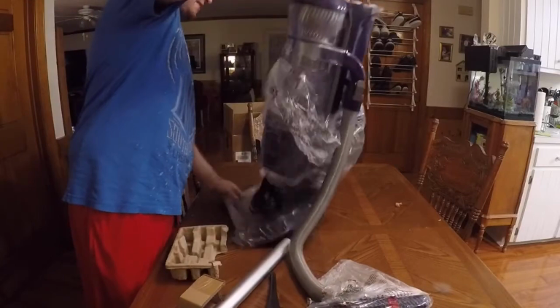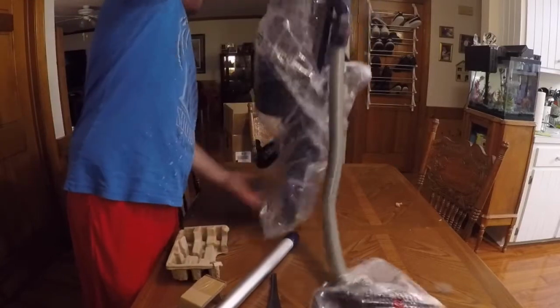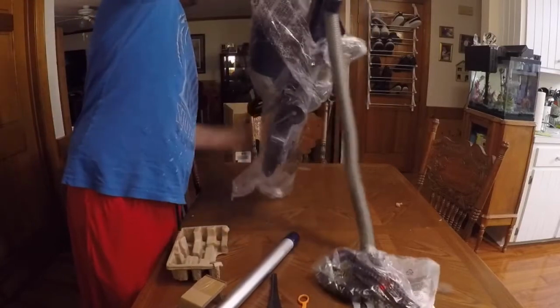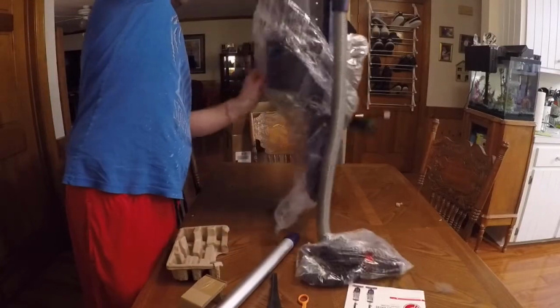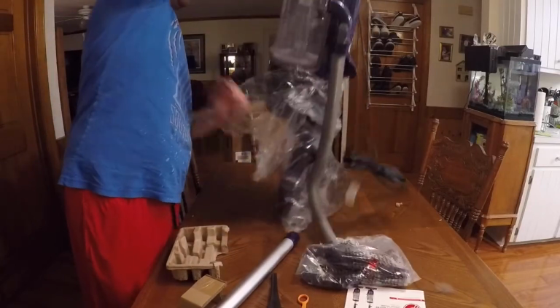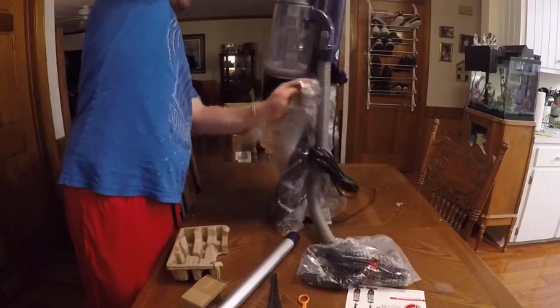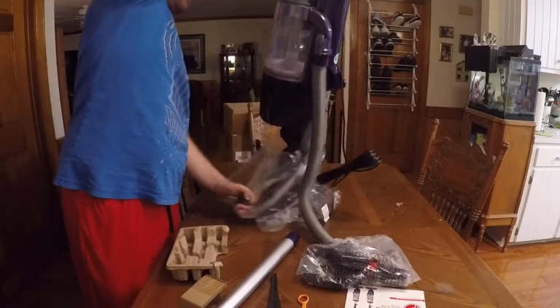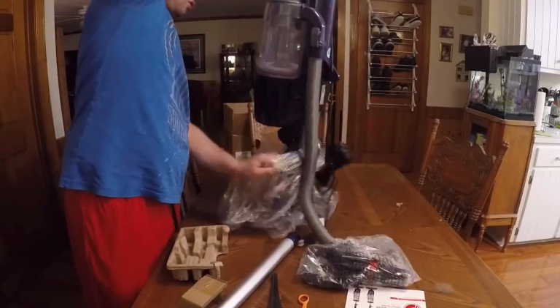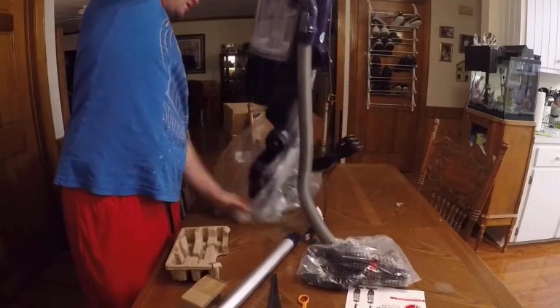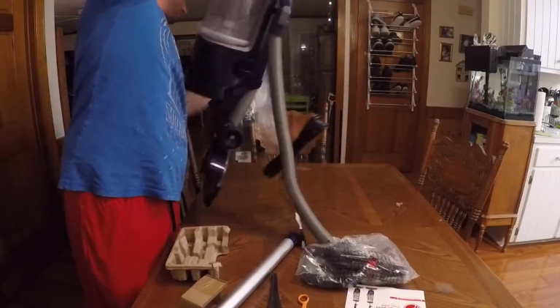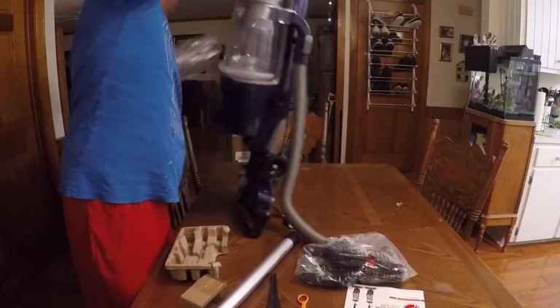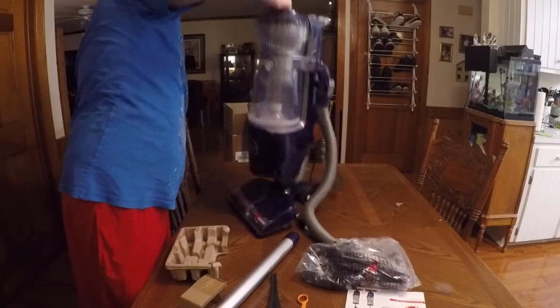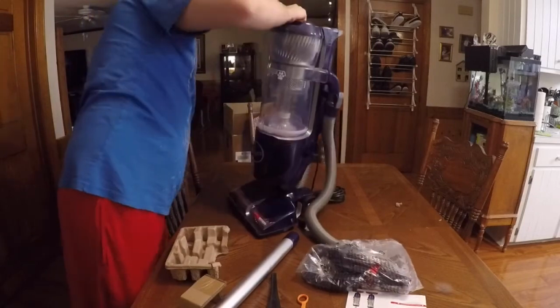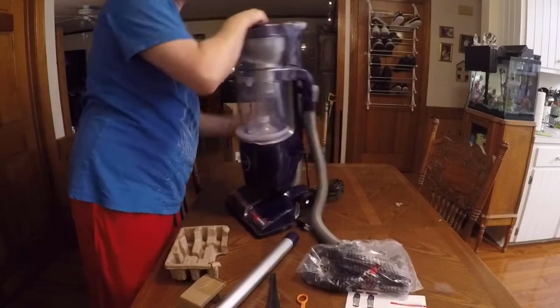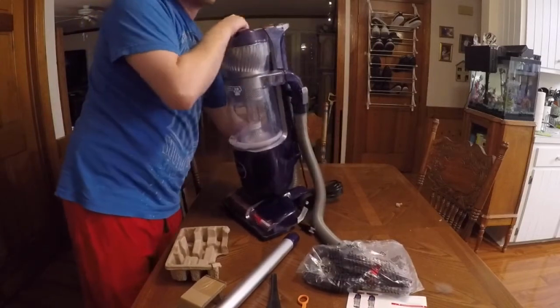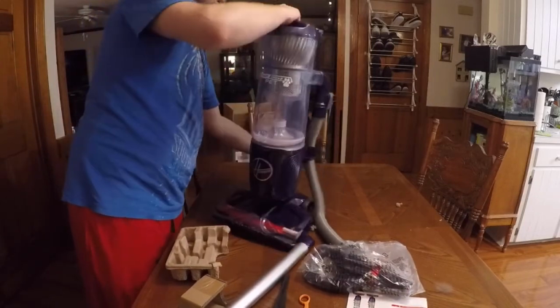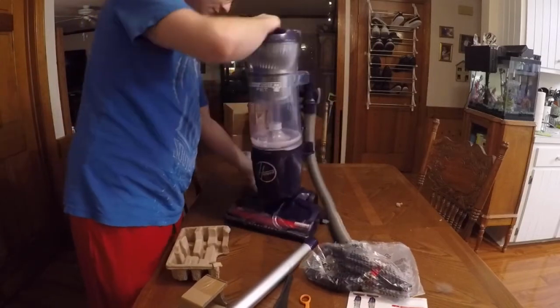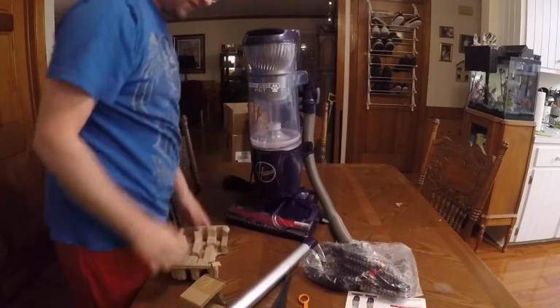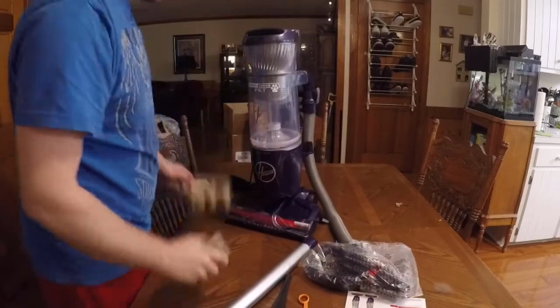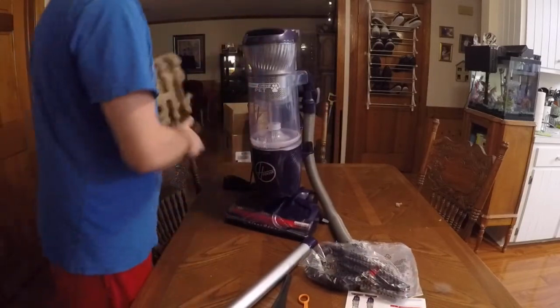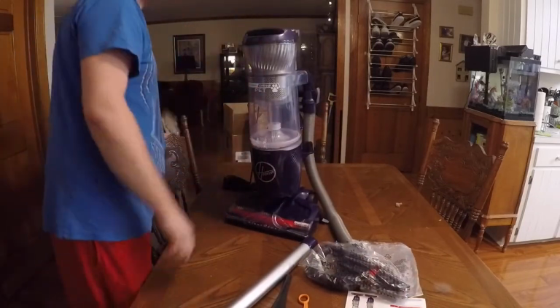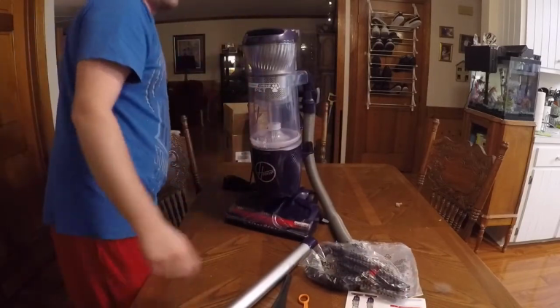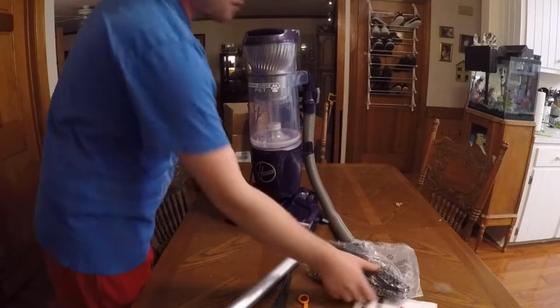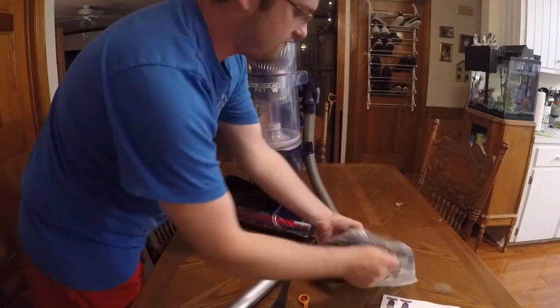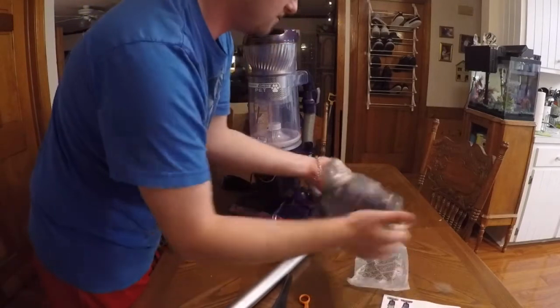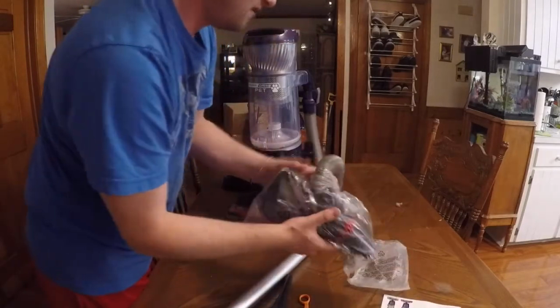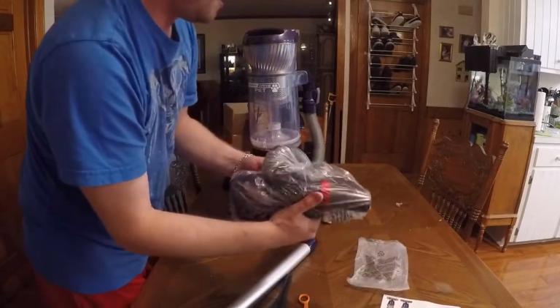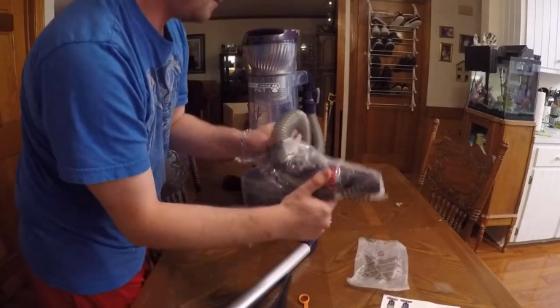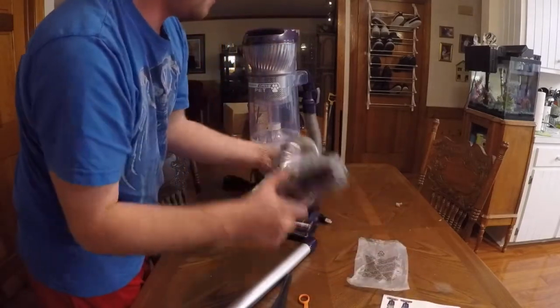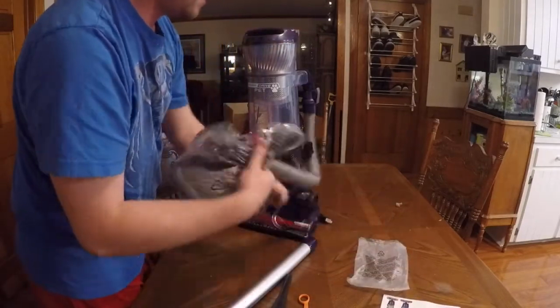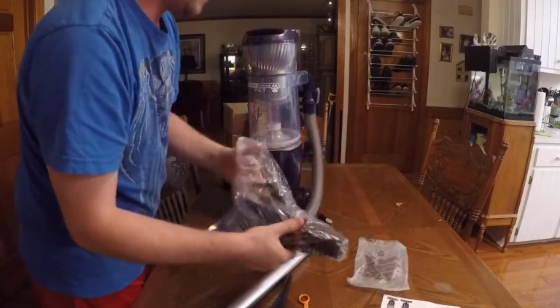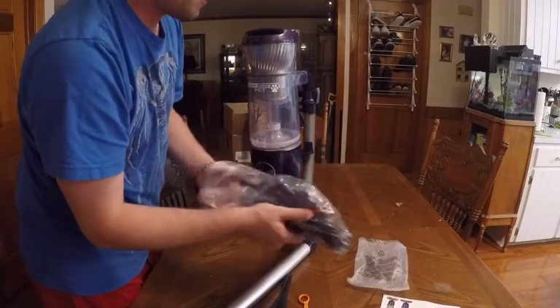Out of all this lovely plastic that we just want so much — that is completely necessary. Alright, so we are moving everything, getting it all out.